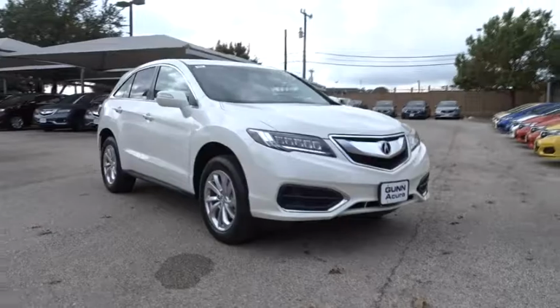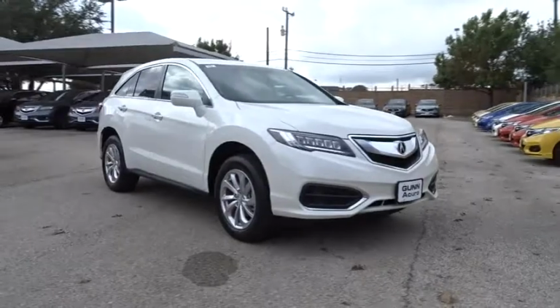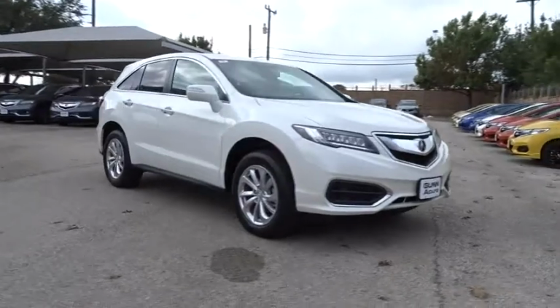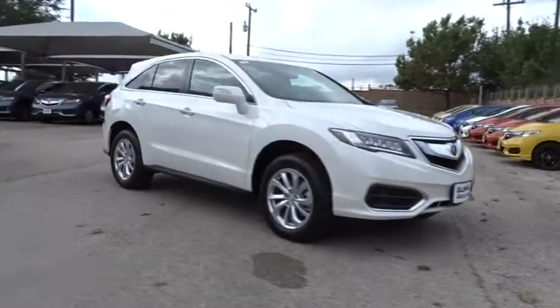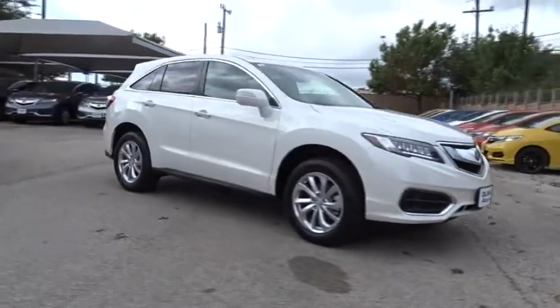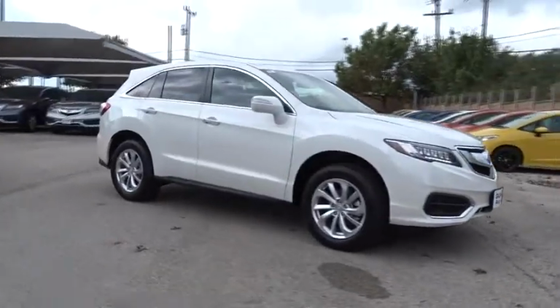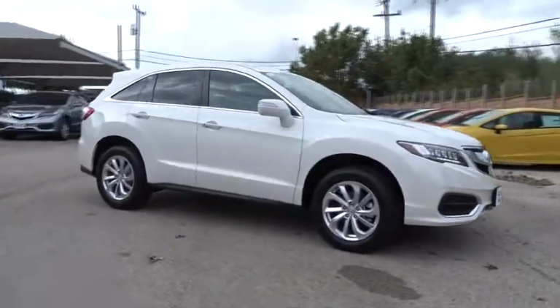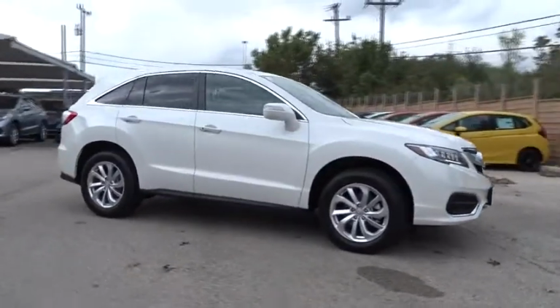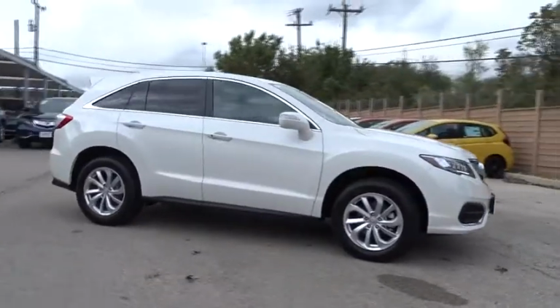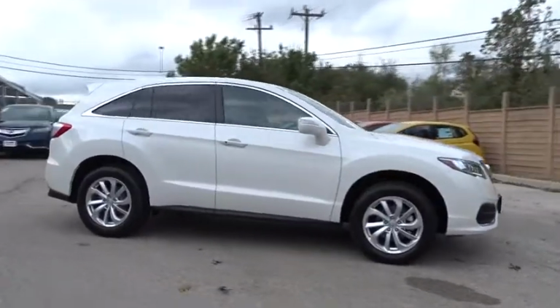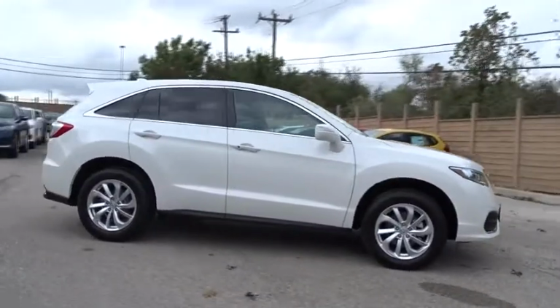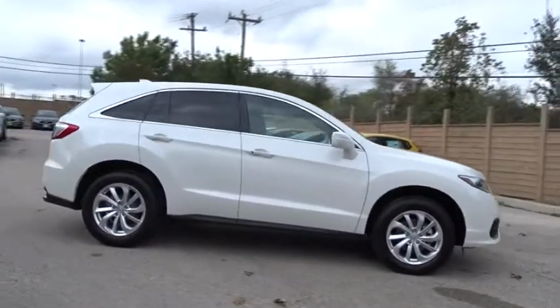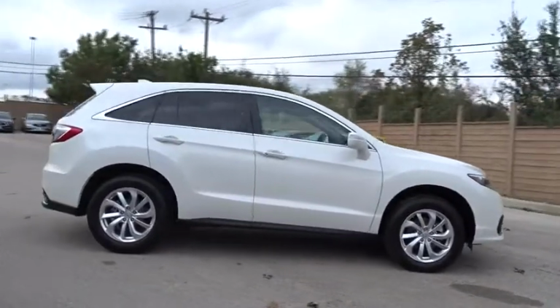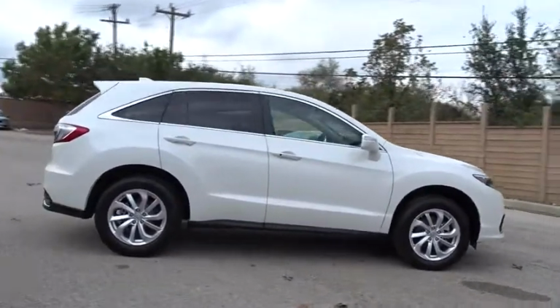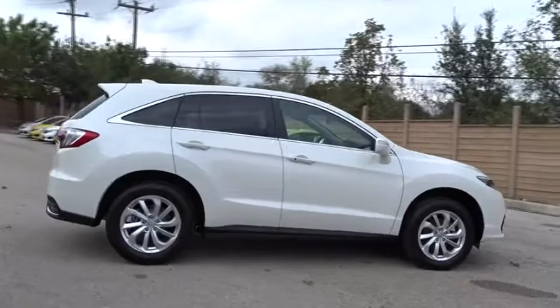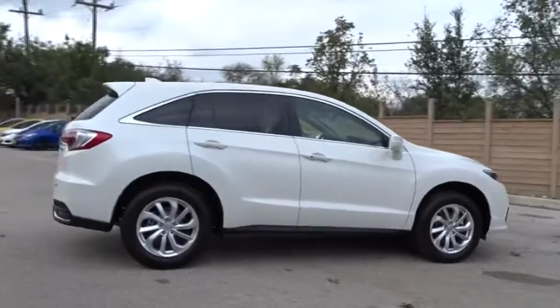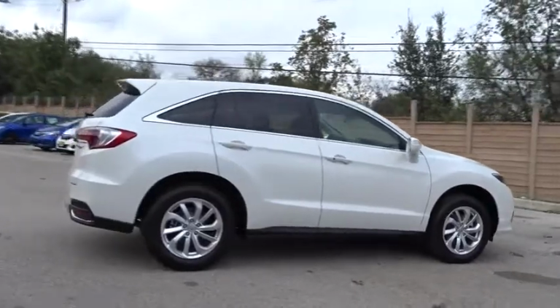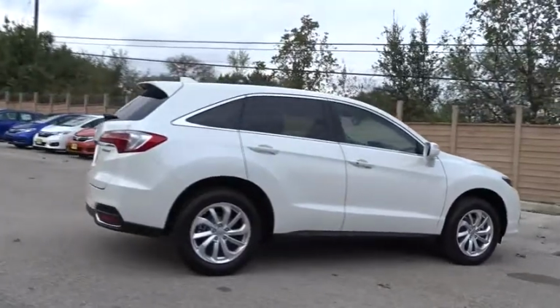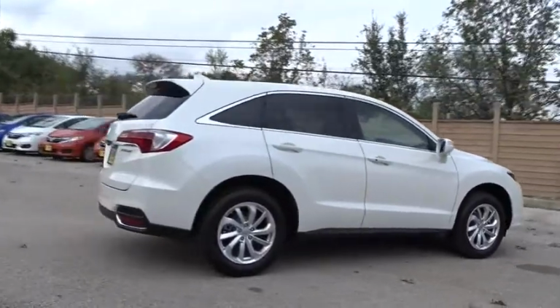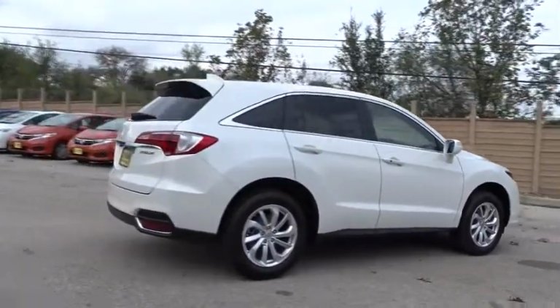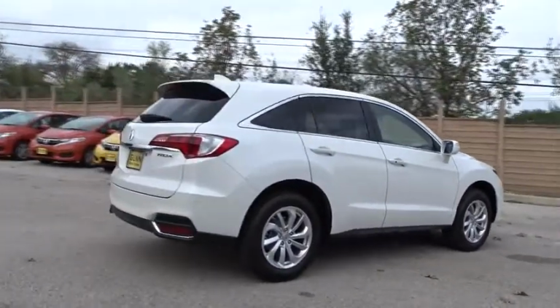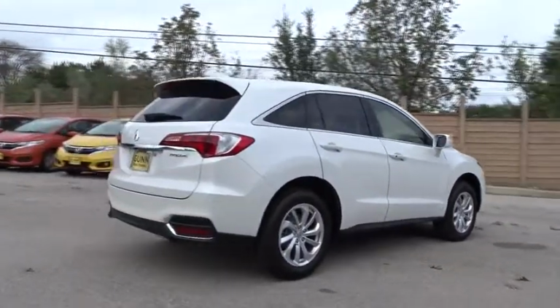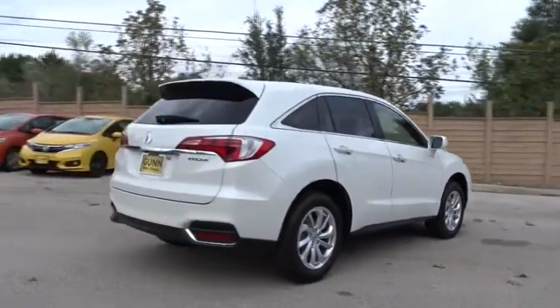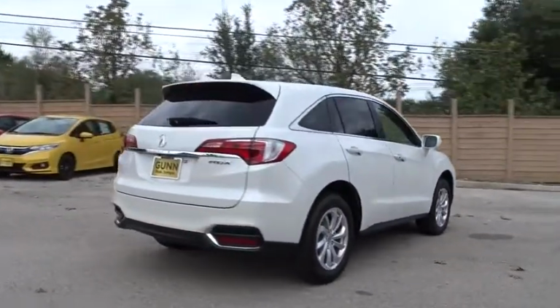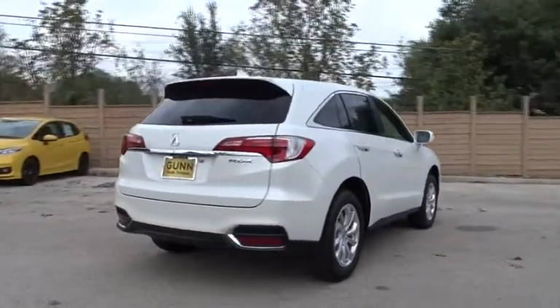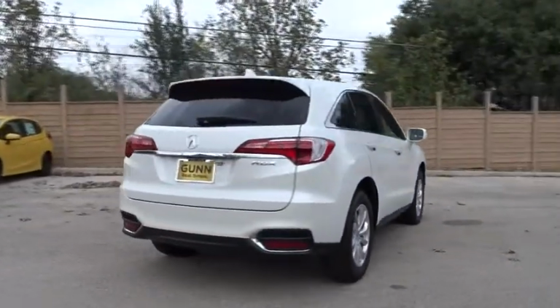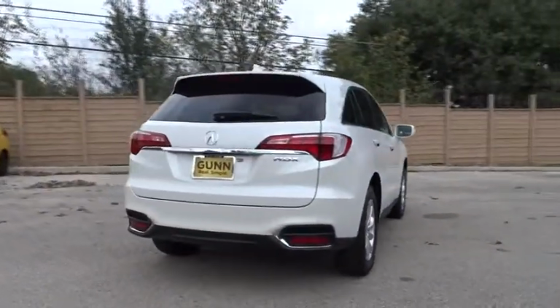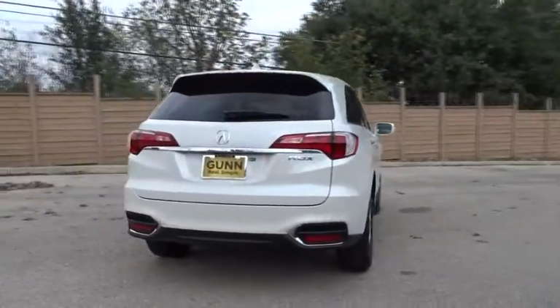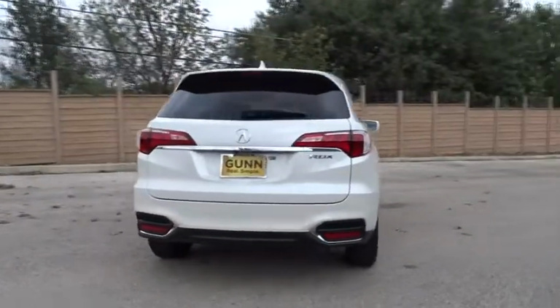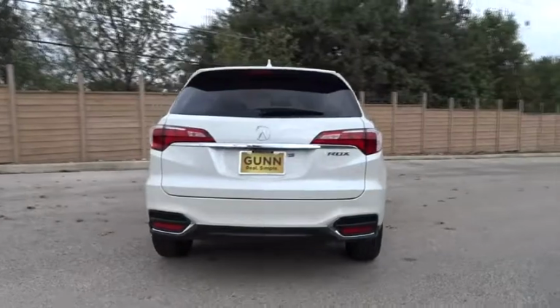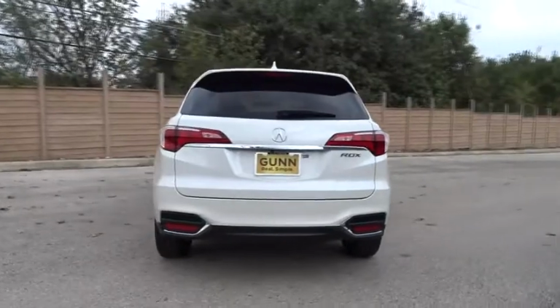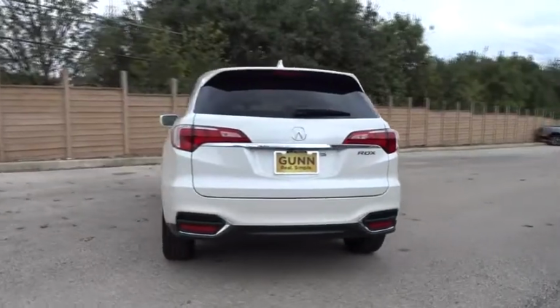2018 Acura RDX. Viewed as Acura's answer to BMW's sporty X3, the RDX offers a stylish interior, plenty of sport, and a nice amount of utility.